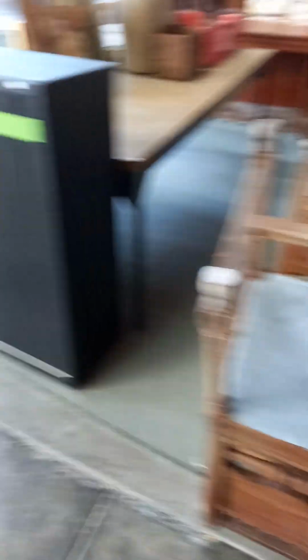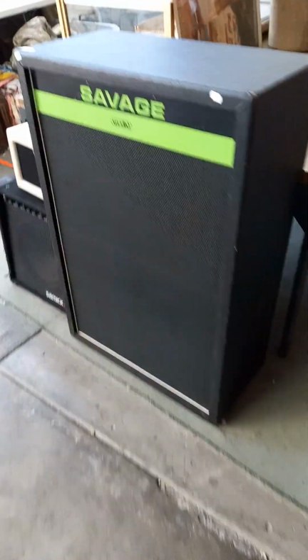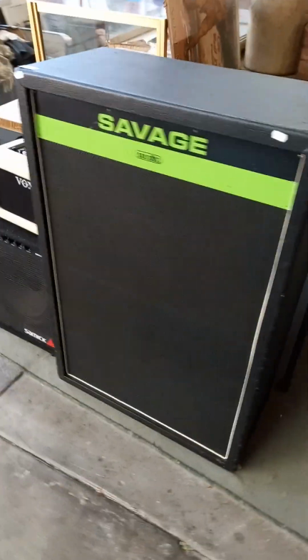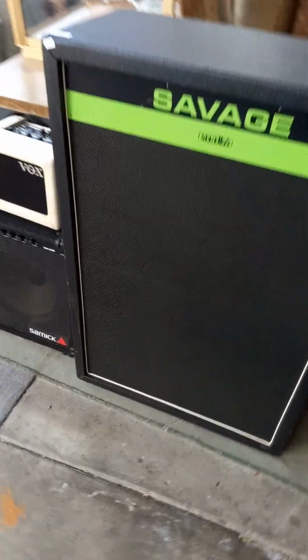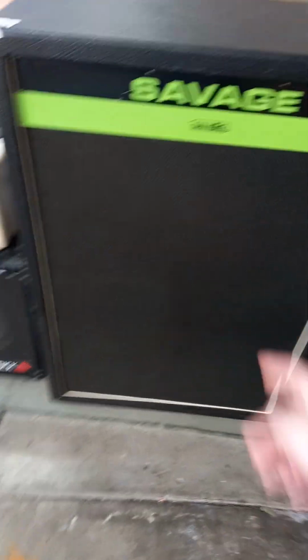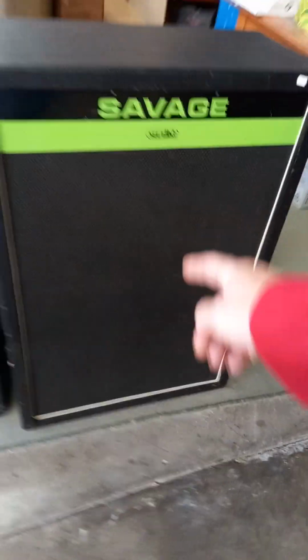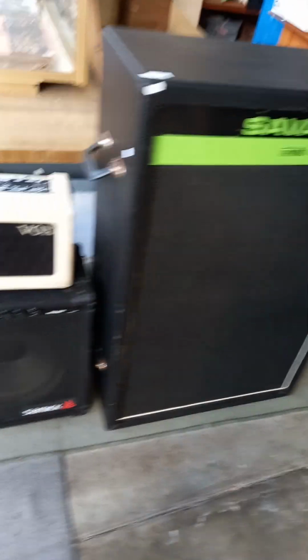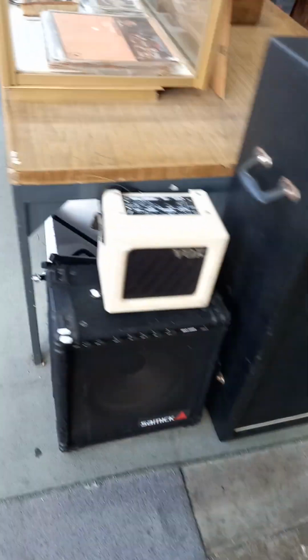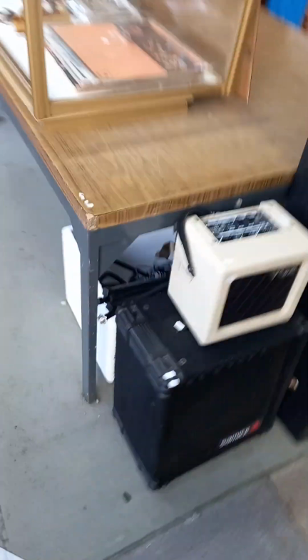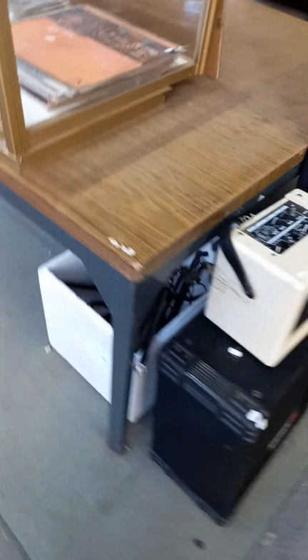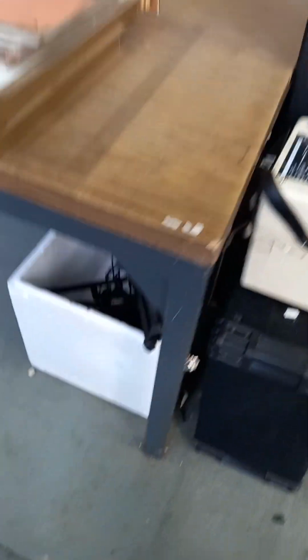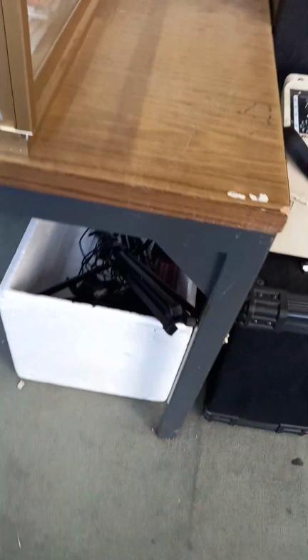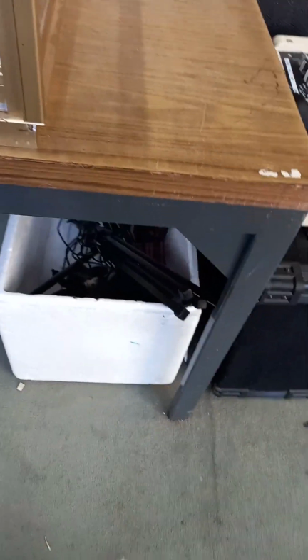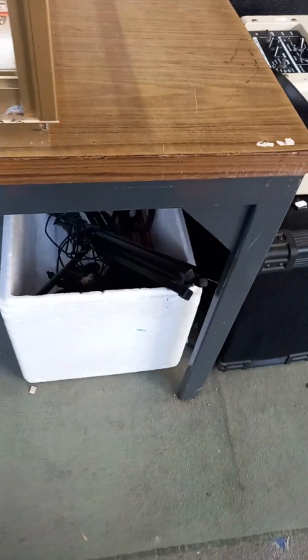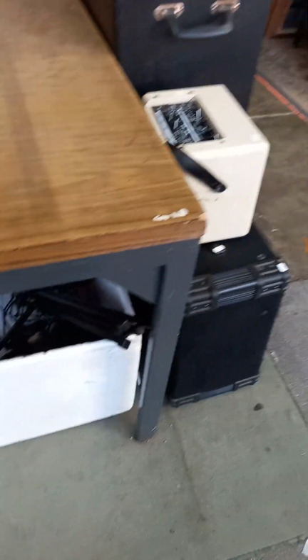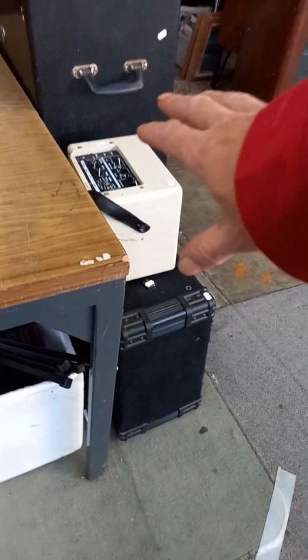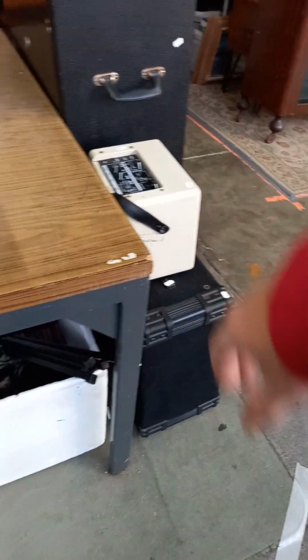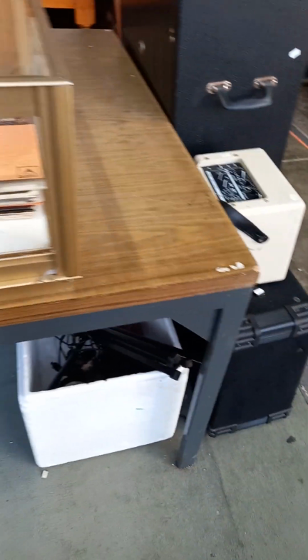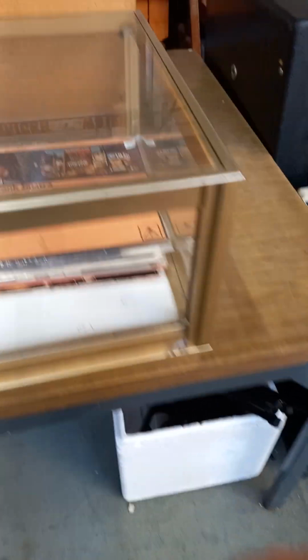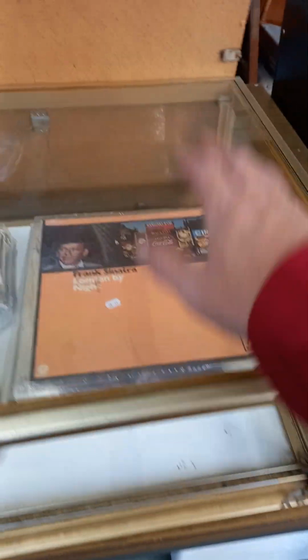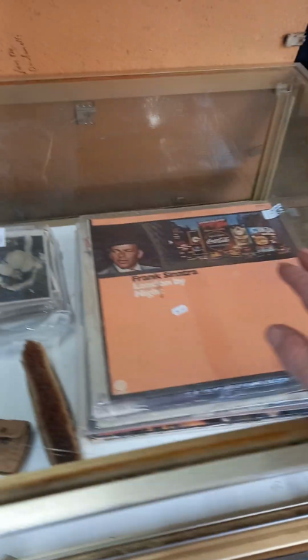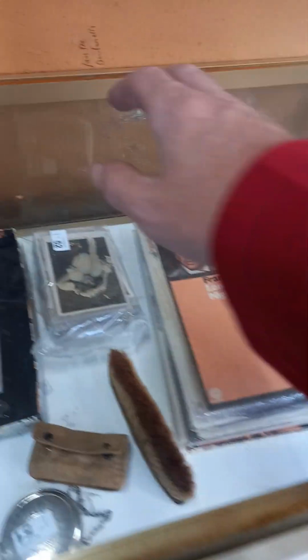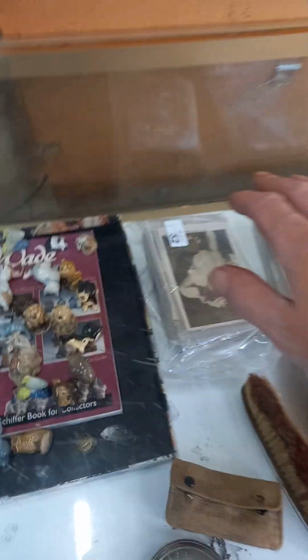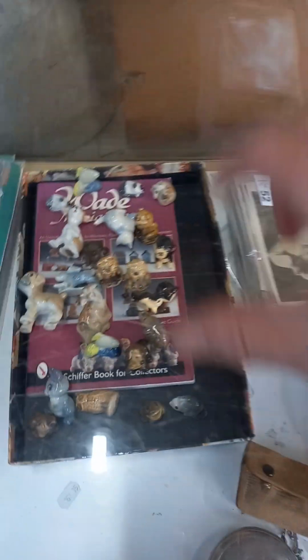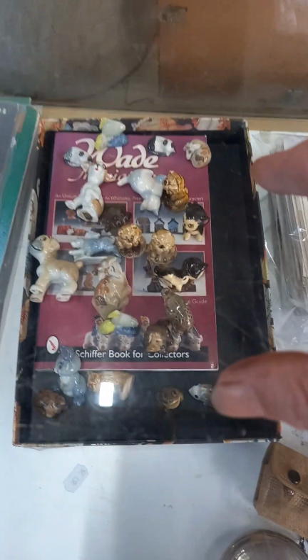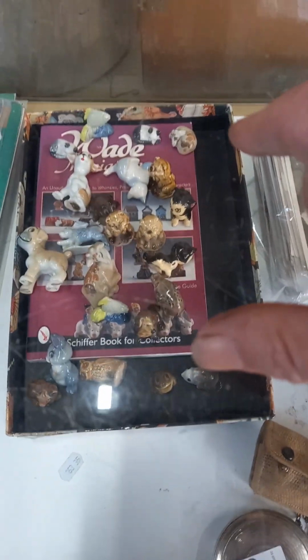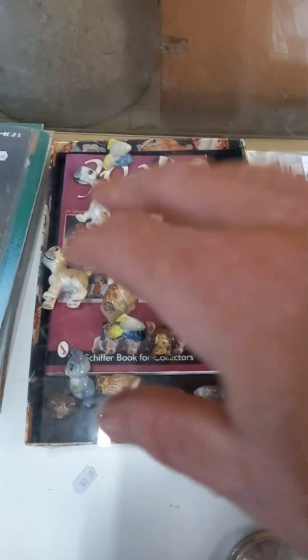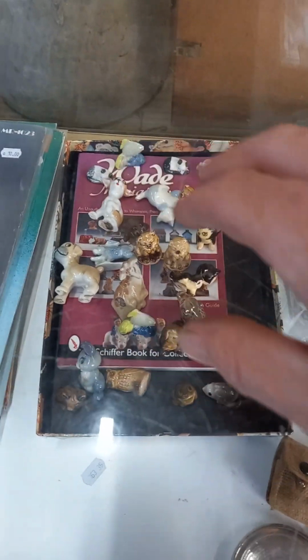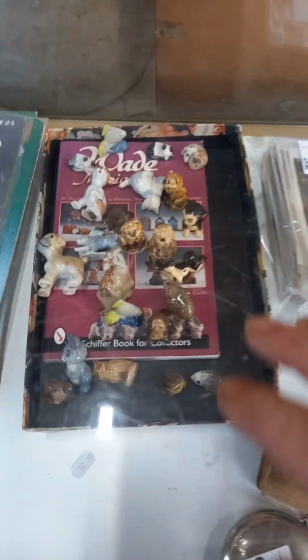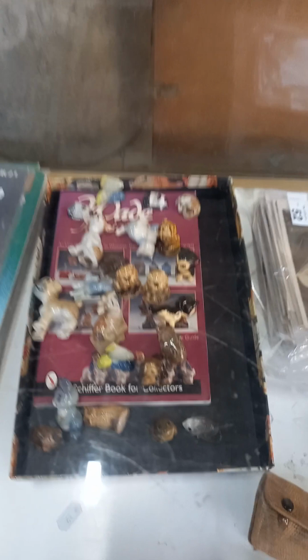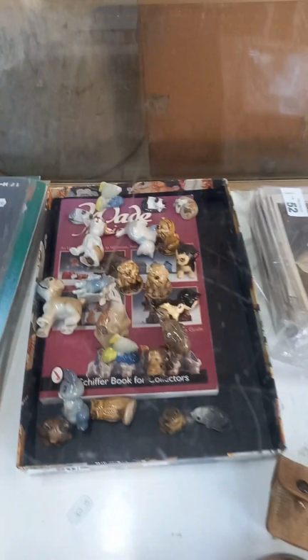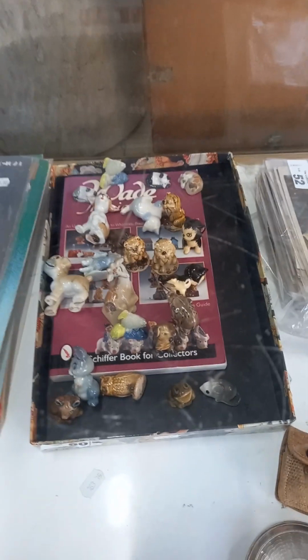Some guitar amps, some quad boxes and stuff — and there's some stands and gear down underneath in the box to go with that gear. More records, more postcards. Wade Whimsy figures — sort of comical Disney characters and some others.